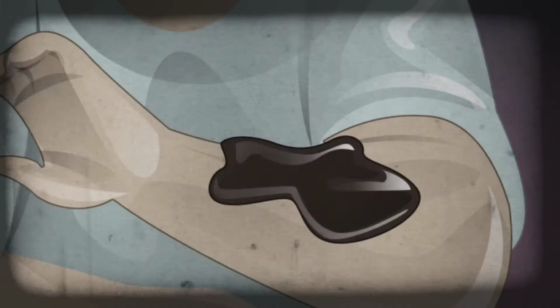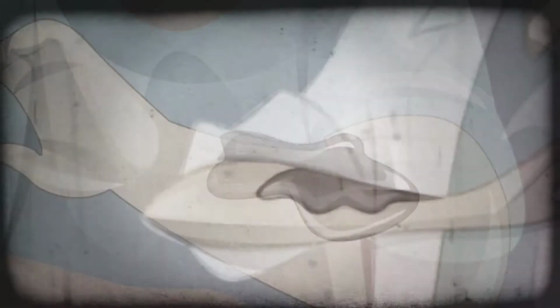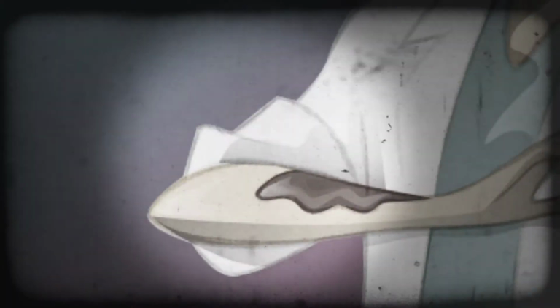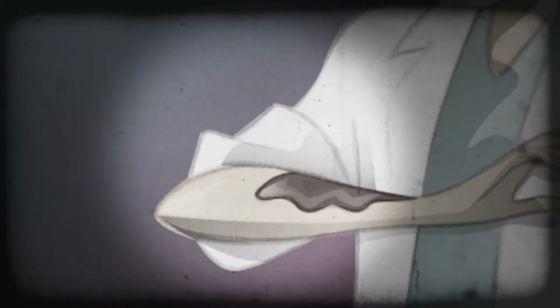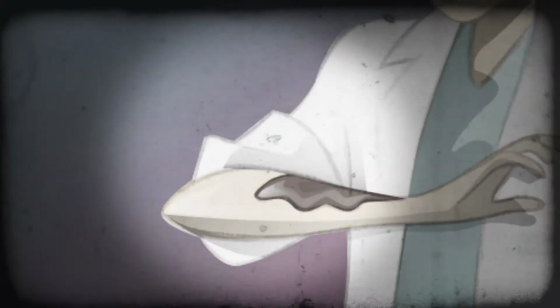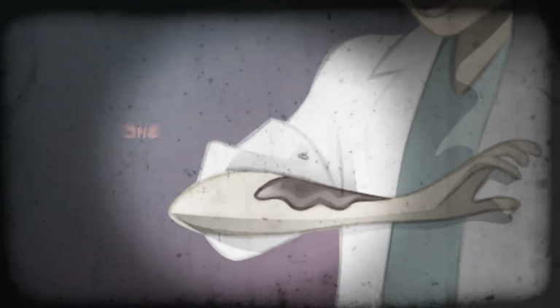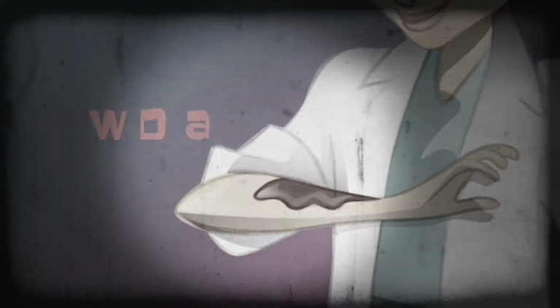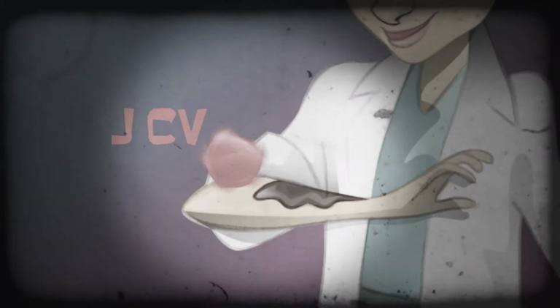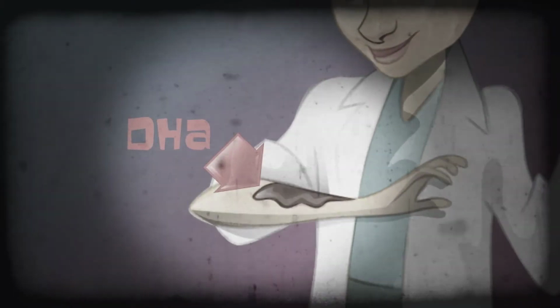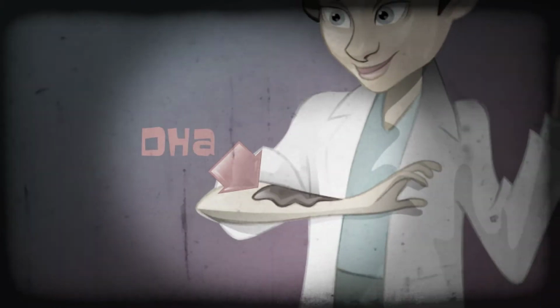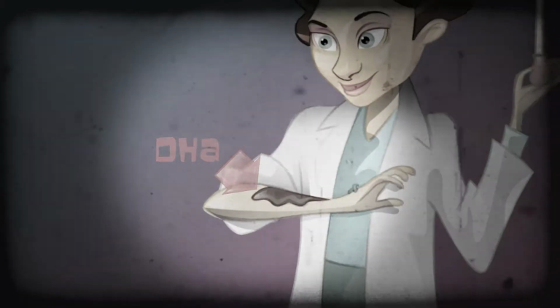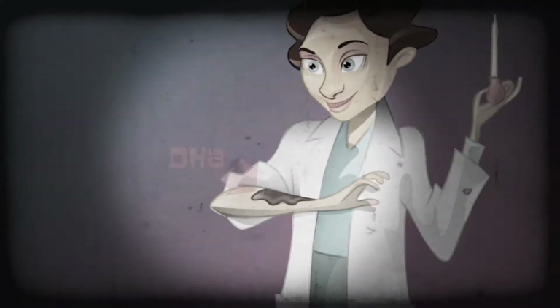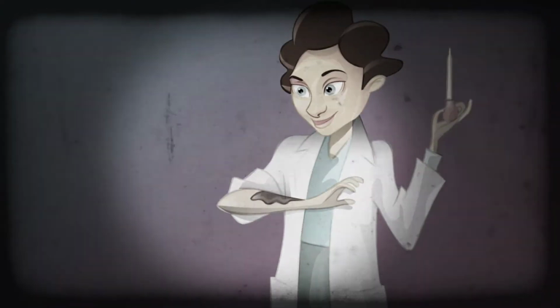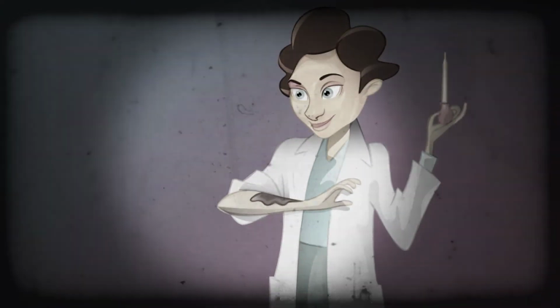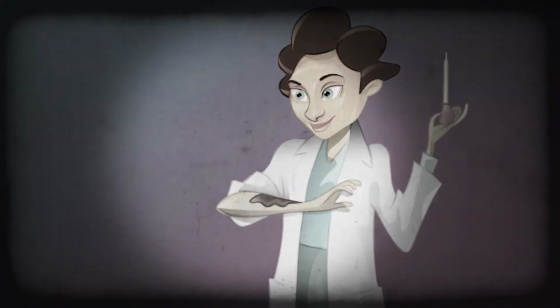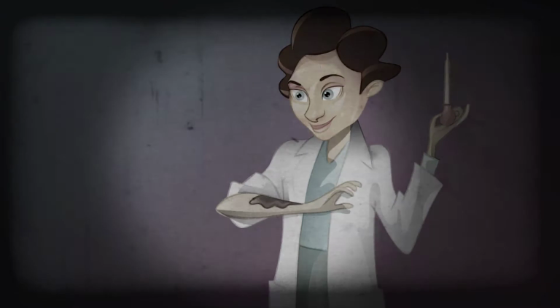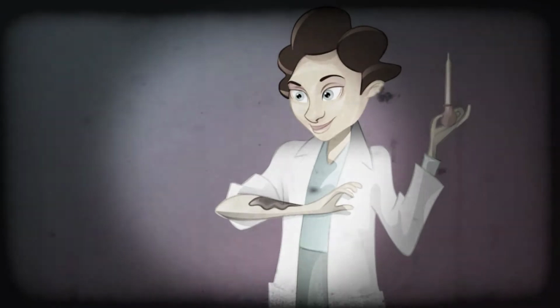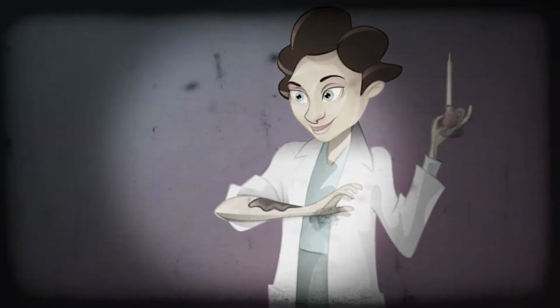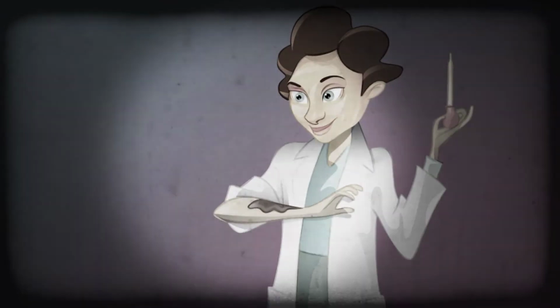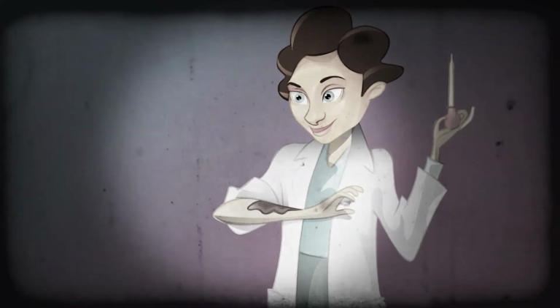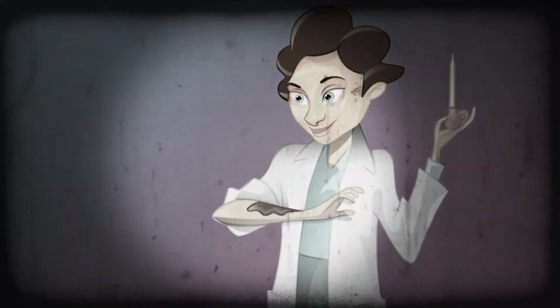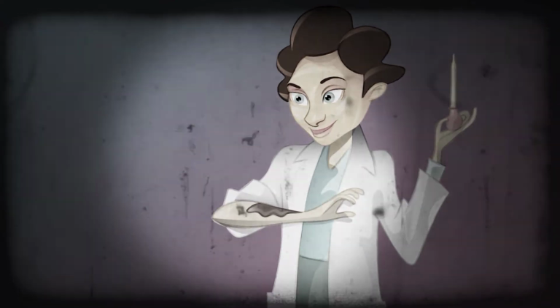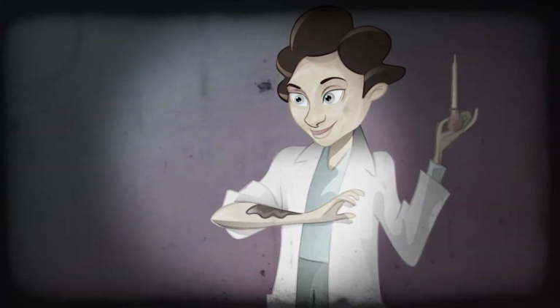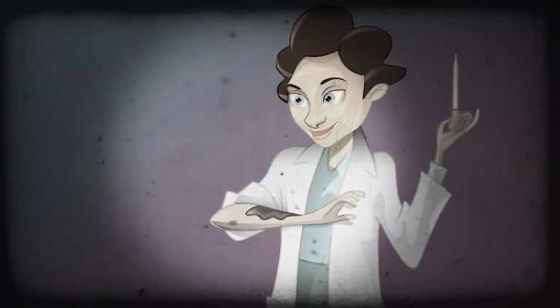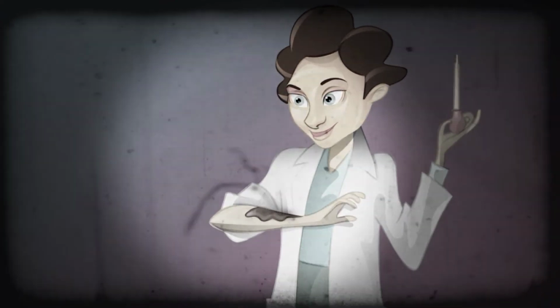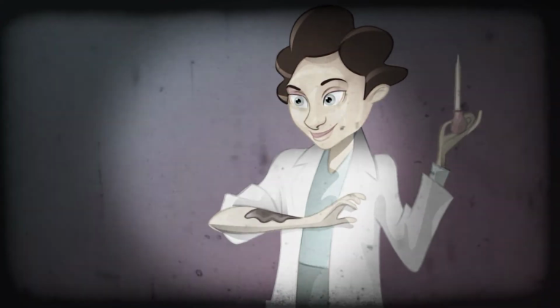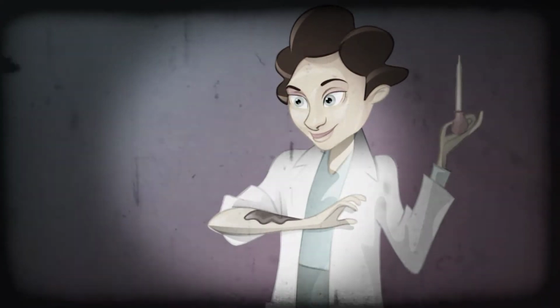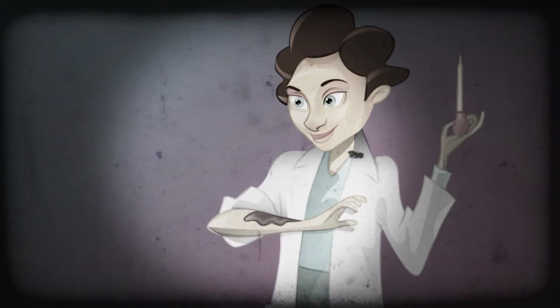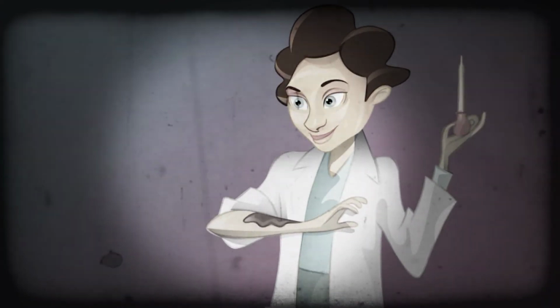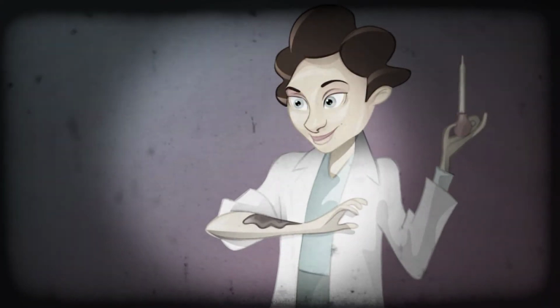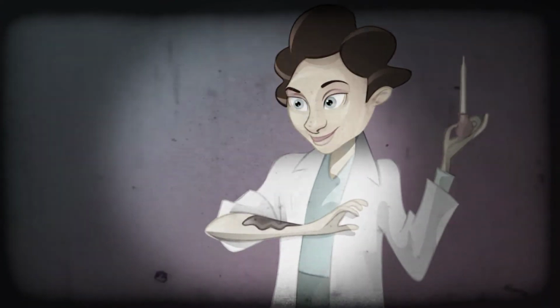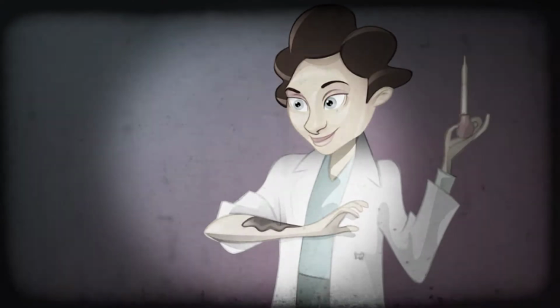Curious, Ava prepared solutions of DHA and was able to reproduce the pigmentation on her own skin — no spitting up necessary. She was able to turn her skin brown, but how?